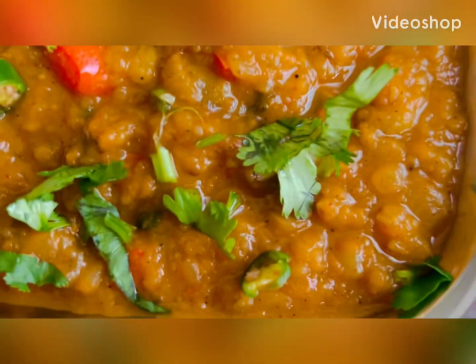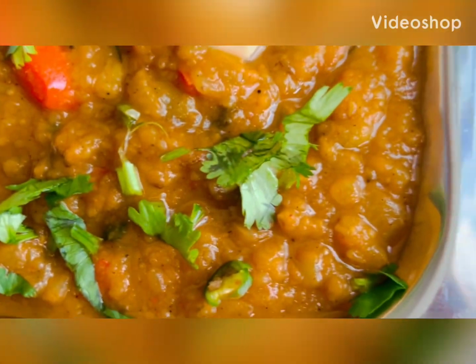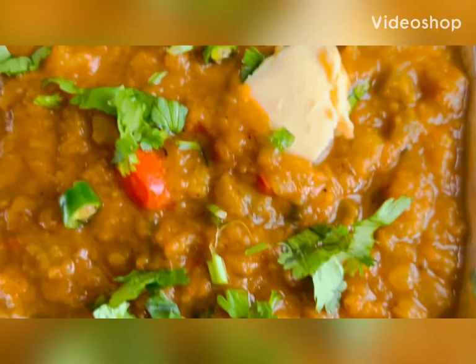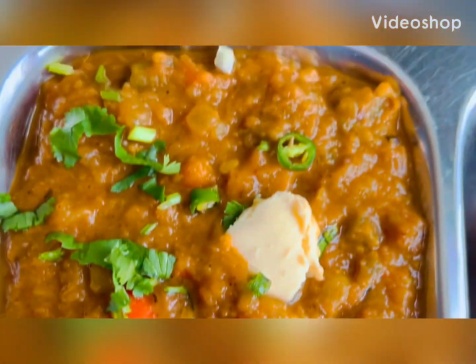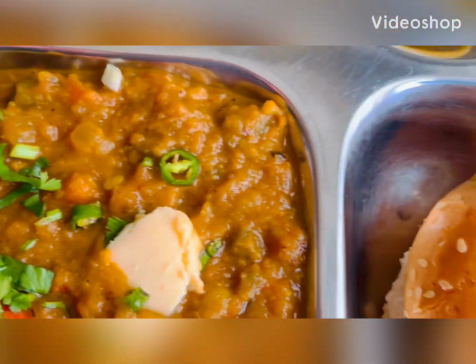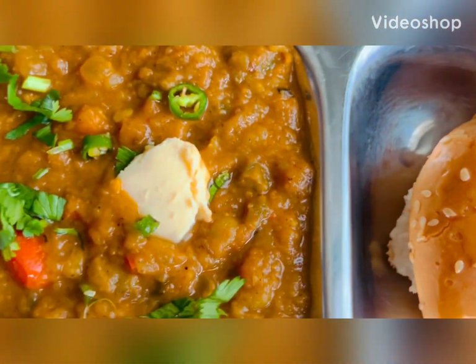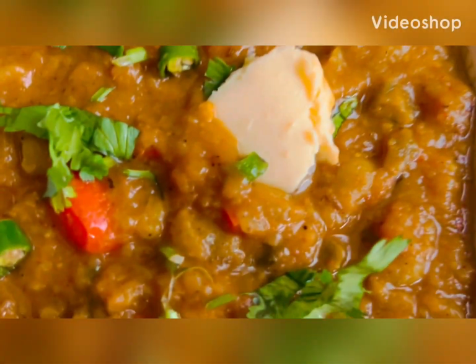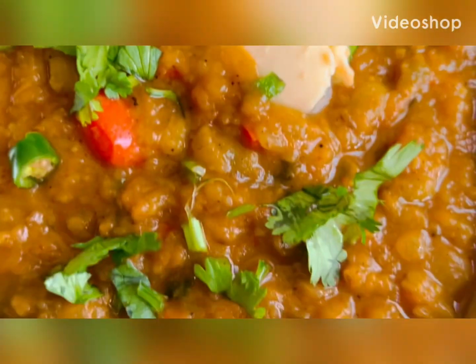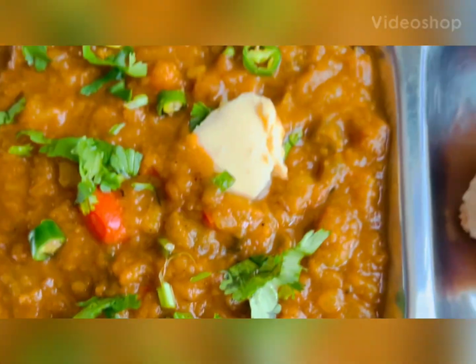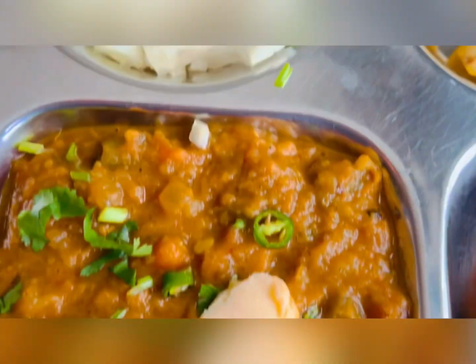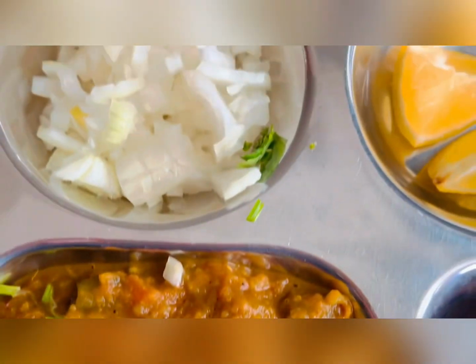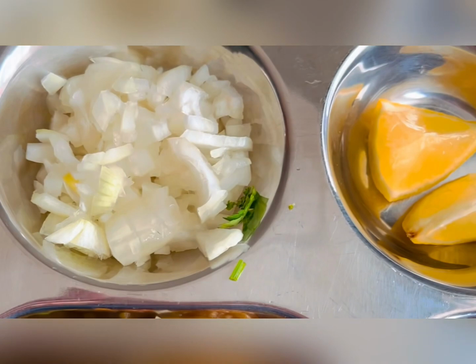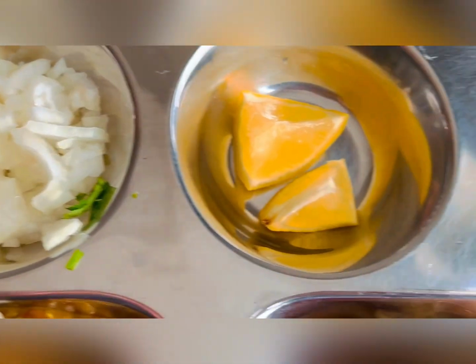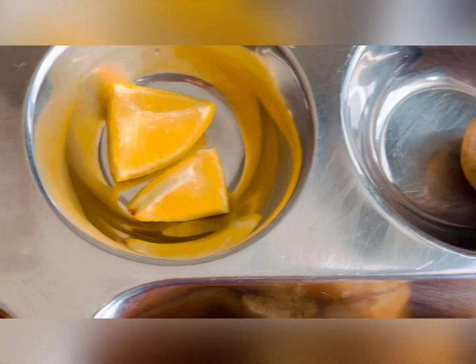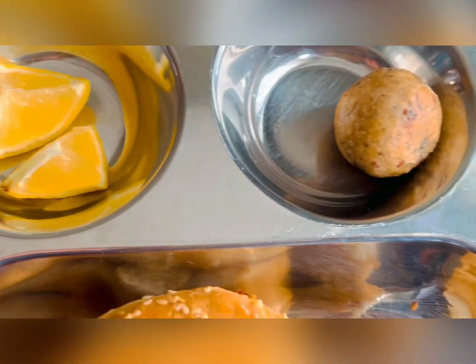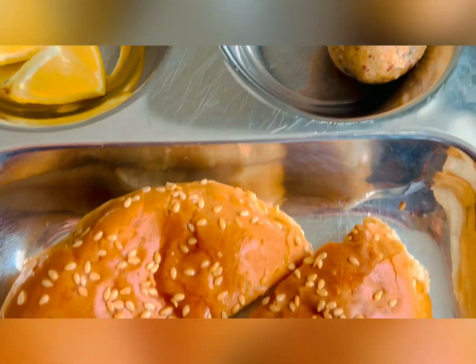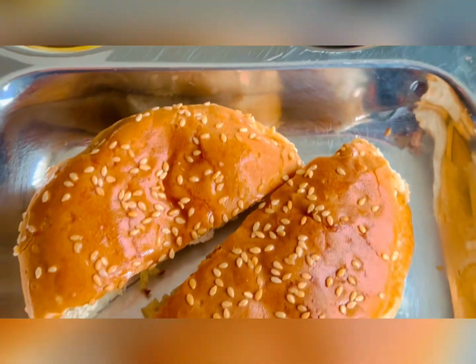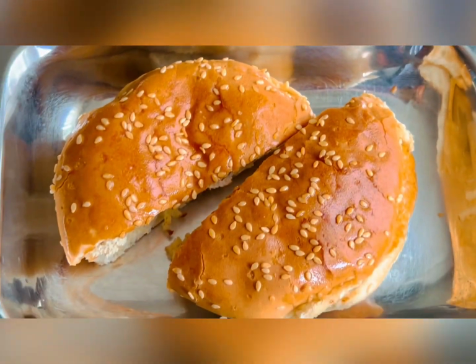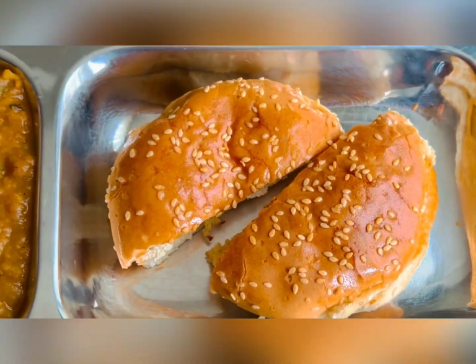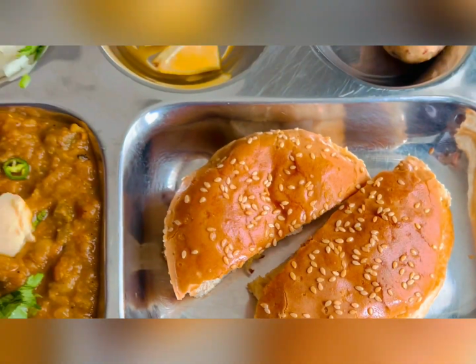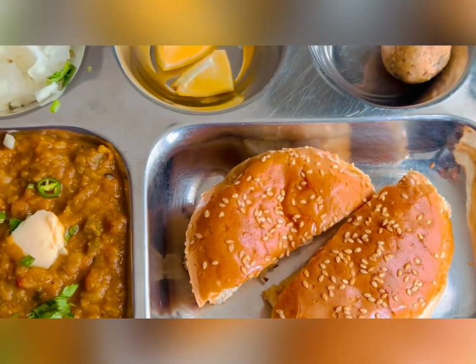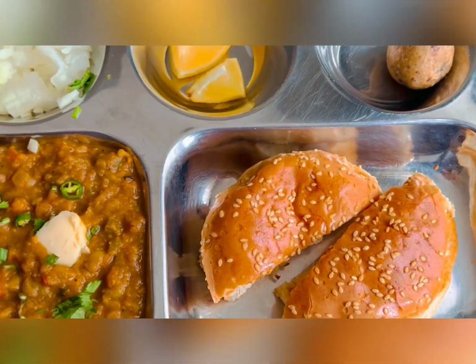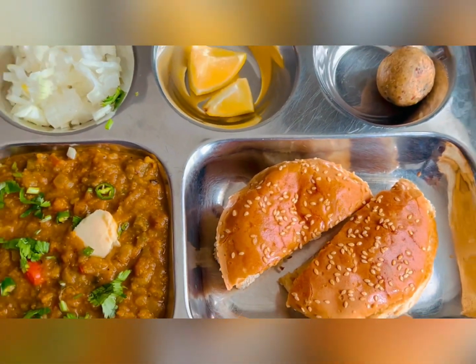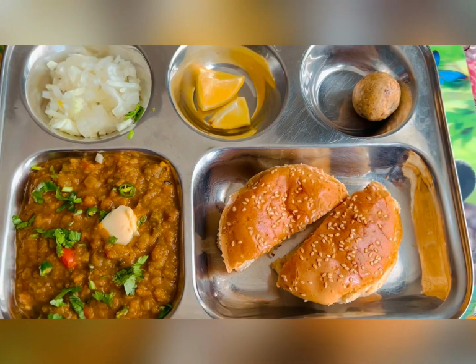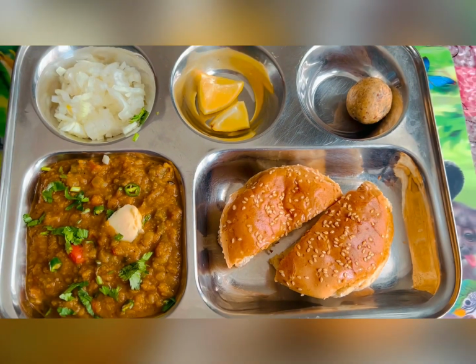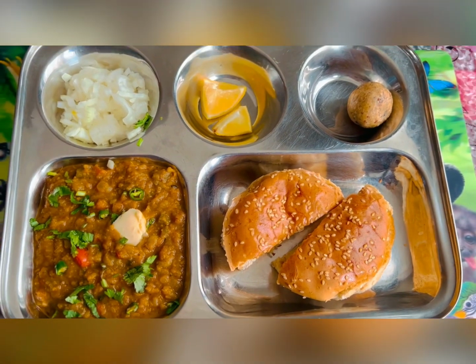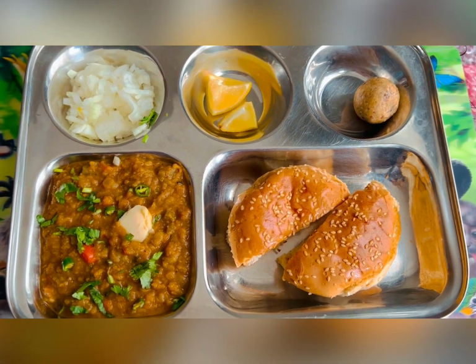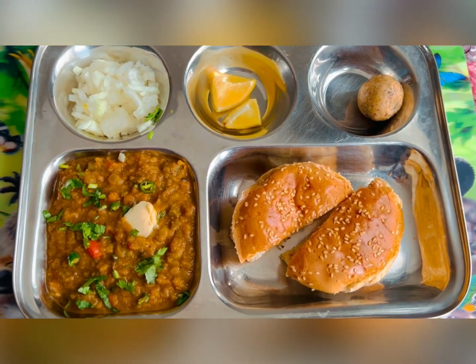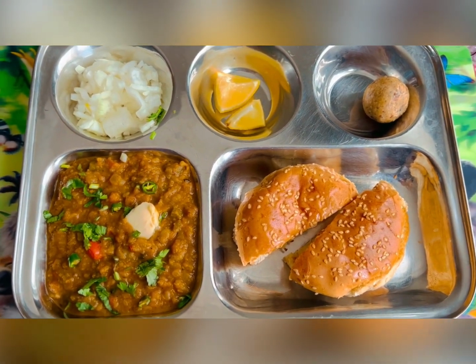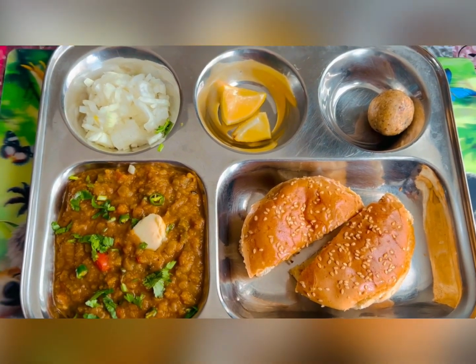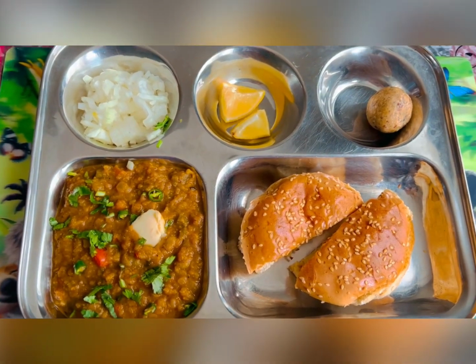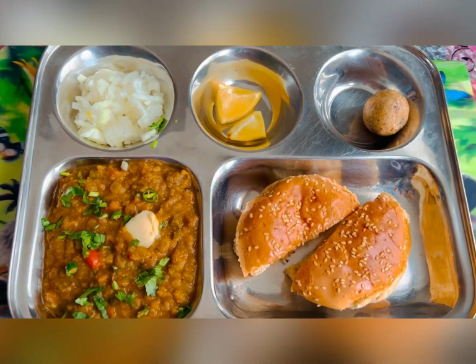Hello everyone and welcome to my YouTube channel Nomadic Manisha. Today we are making Mumbai's most favorite street food called pav bhaji. Pav bhaji is a flavorful and healthy meal that has a delicious blend of spicy mixed vegetables.